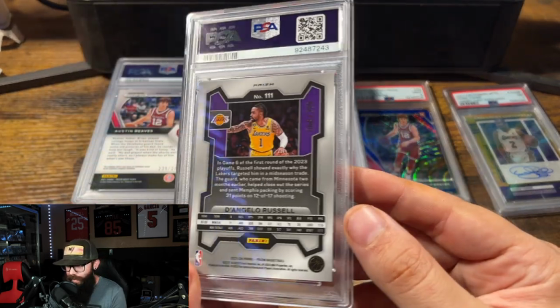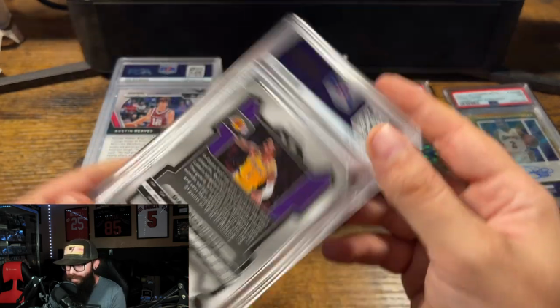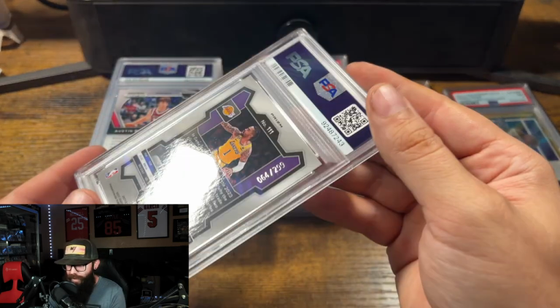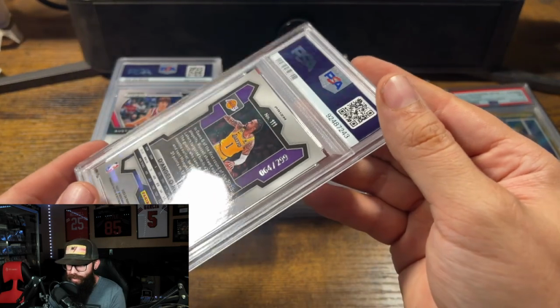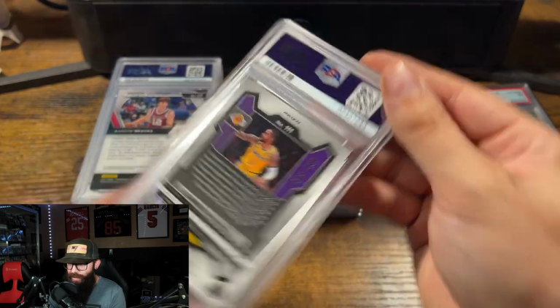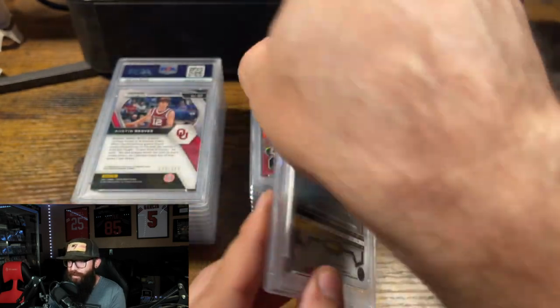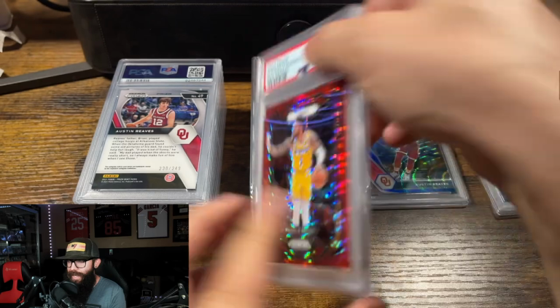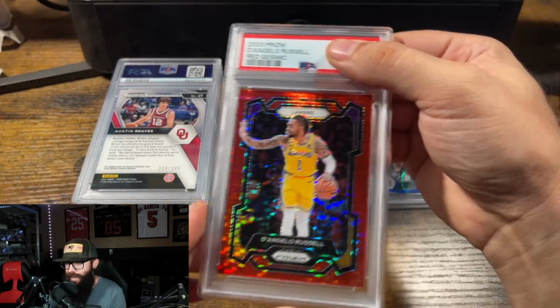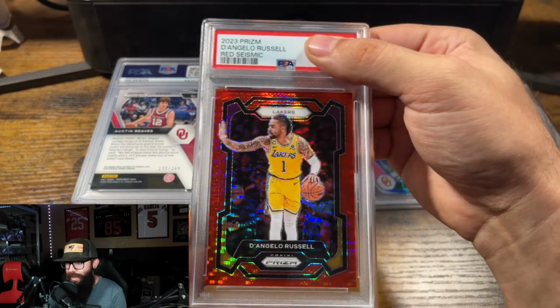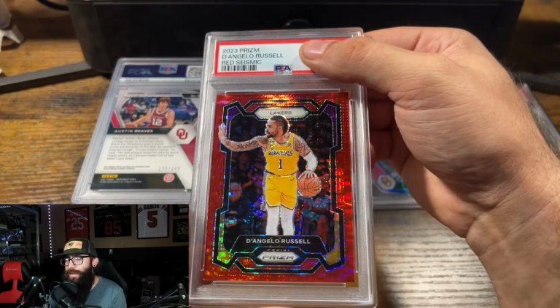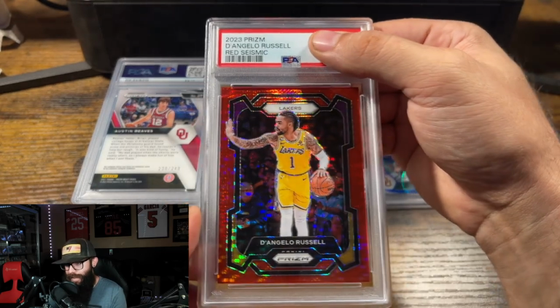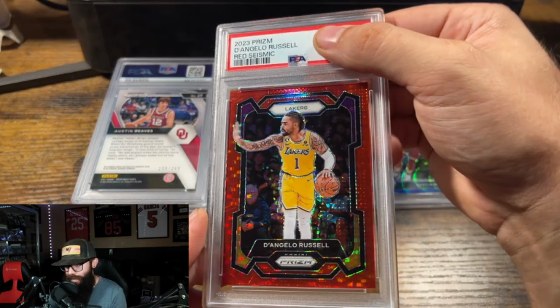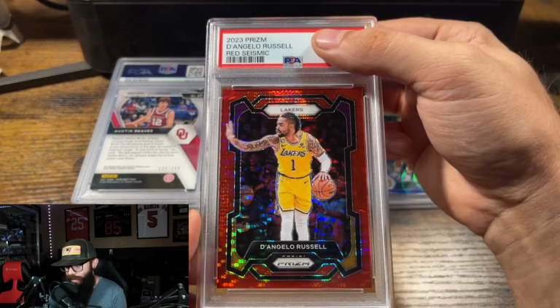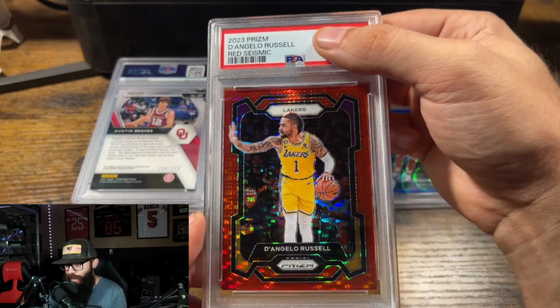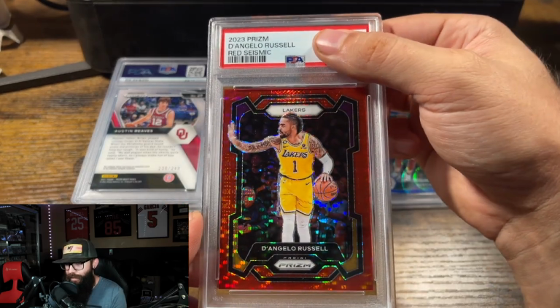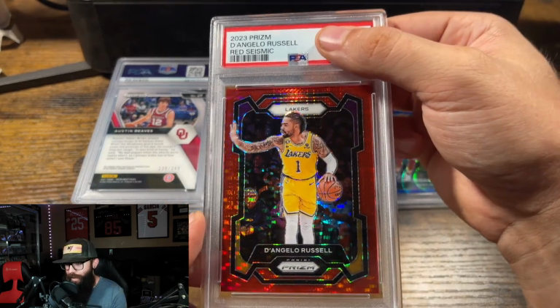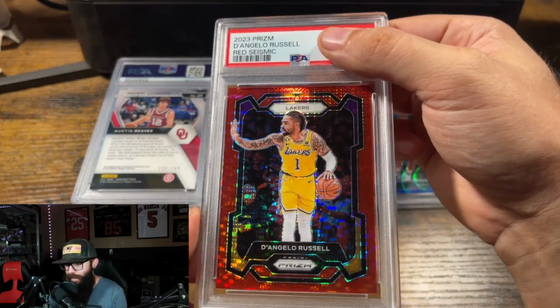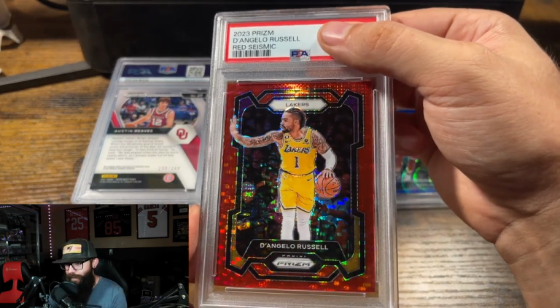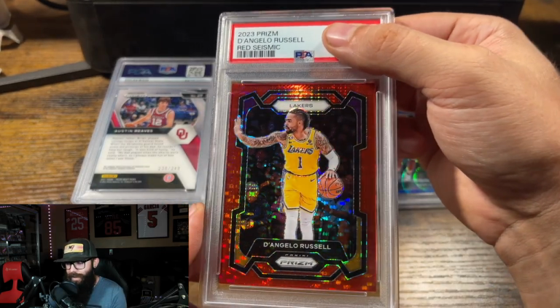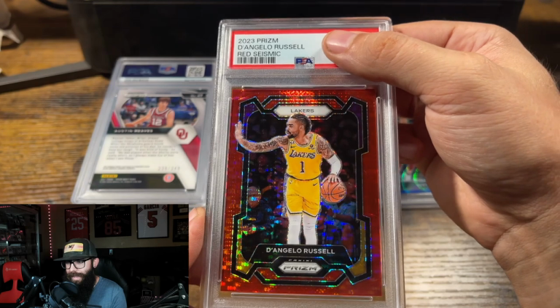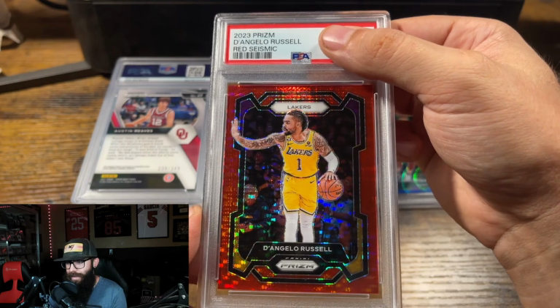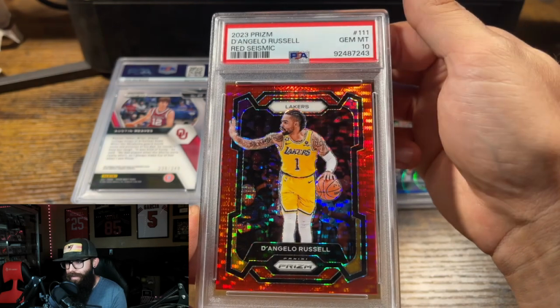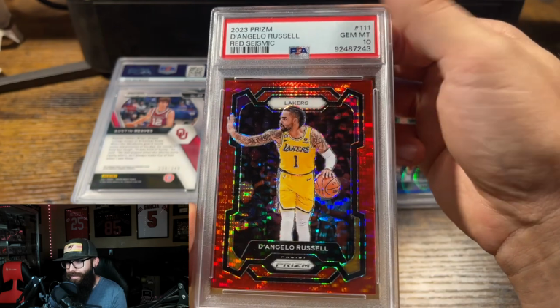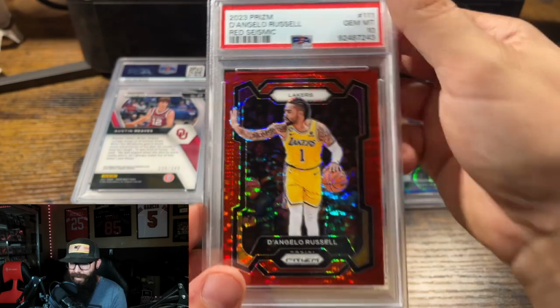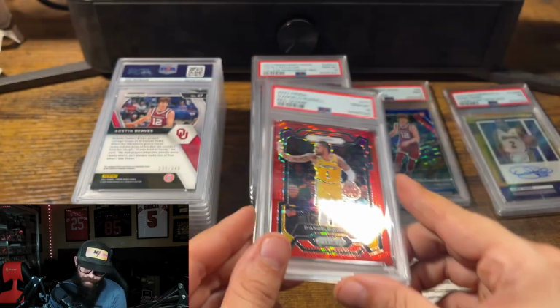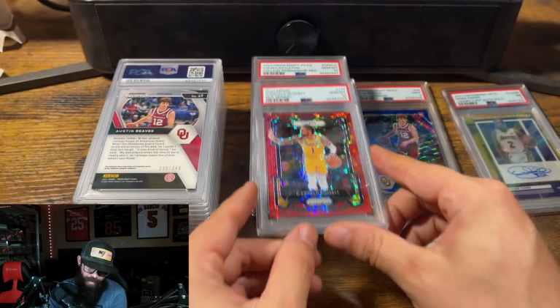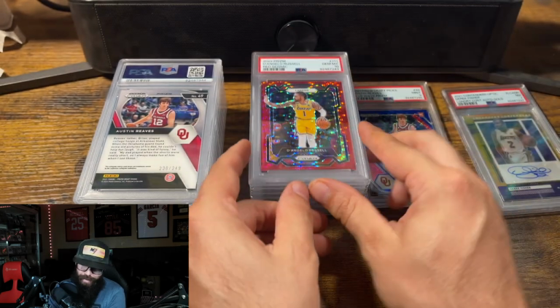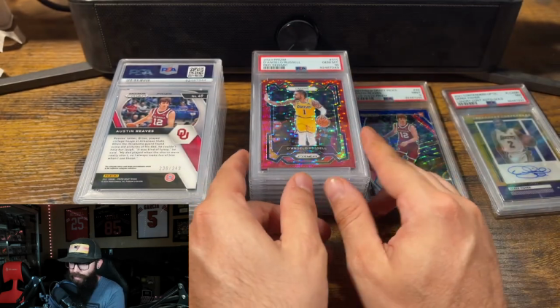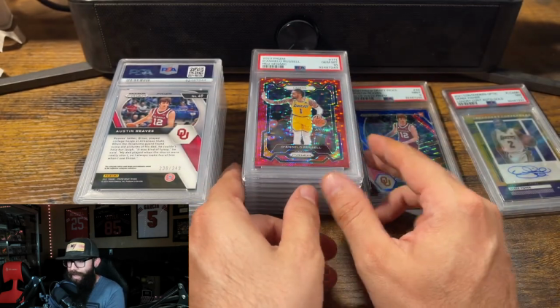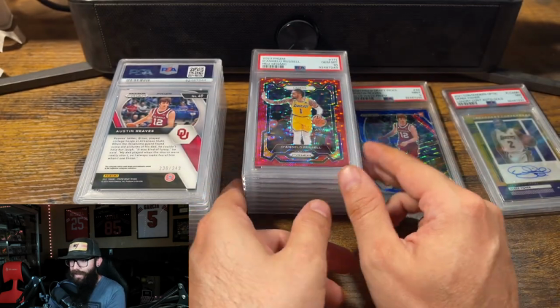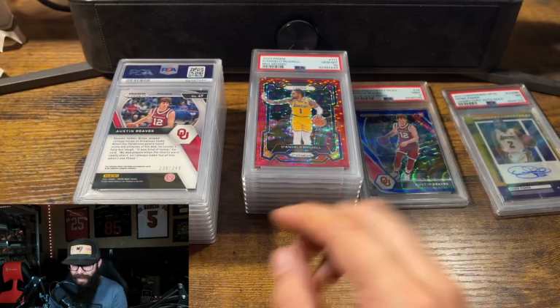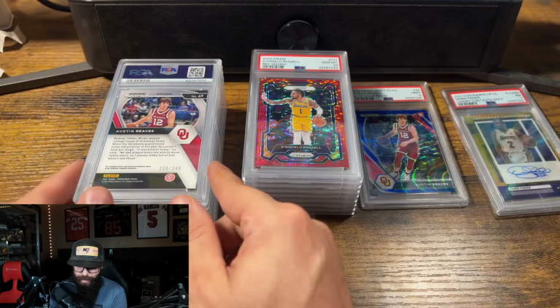Then we have another Laker — D'Angelo Russell out of 299. This one's the red seismic. Cool looking card. This one looked clean. Gem Mint 10. We've got a nice 10 stack going here.